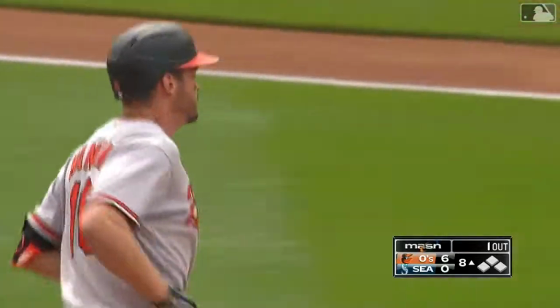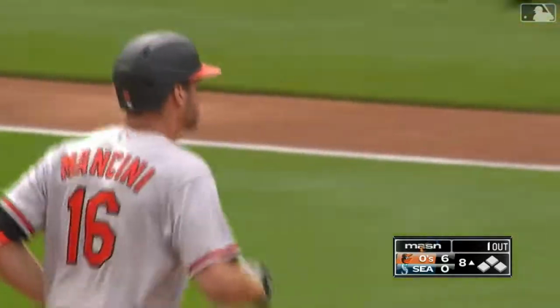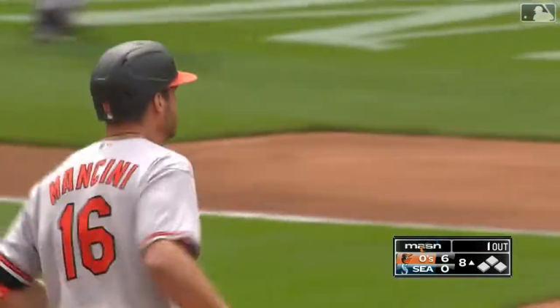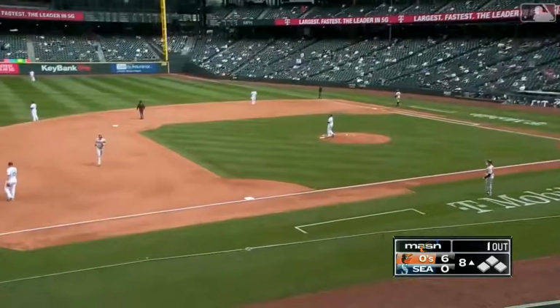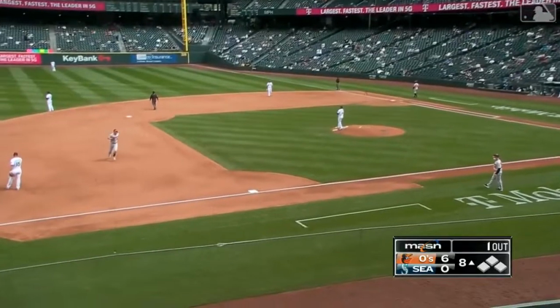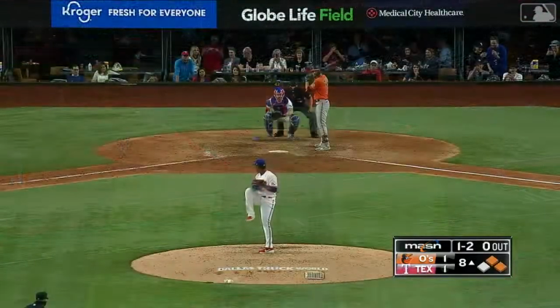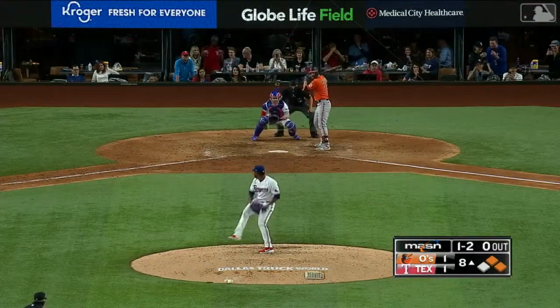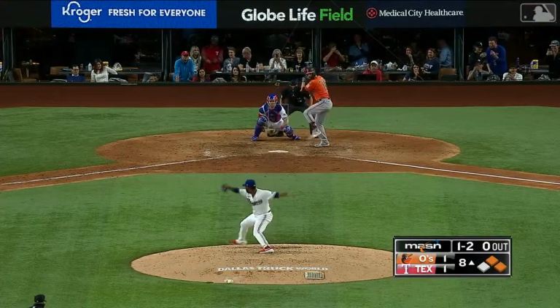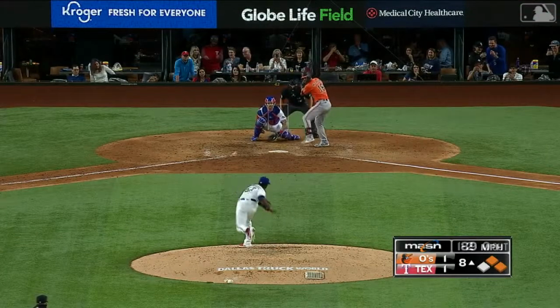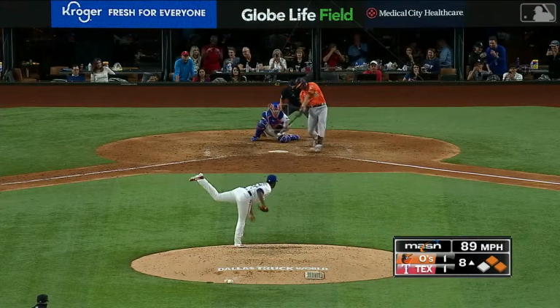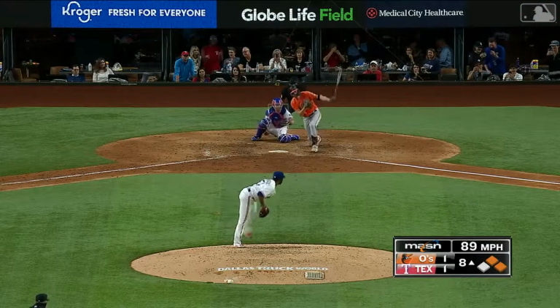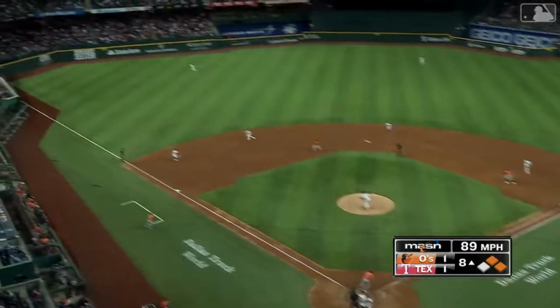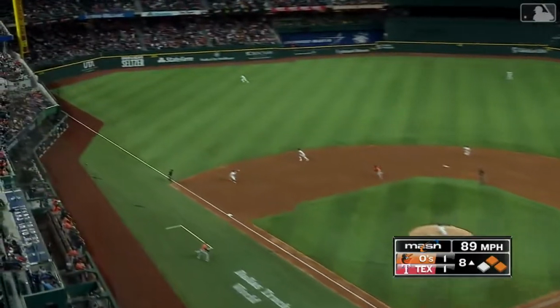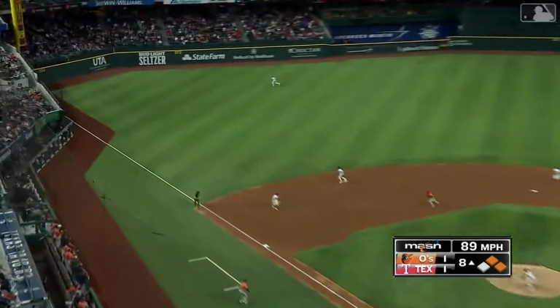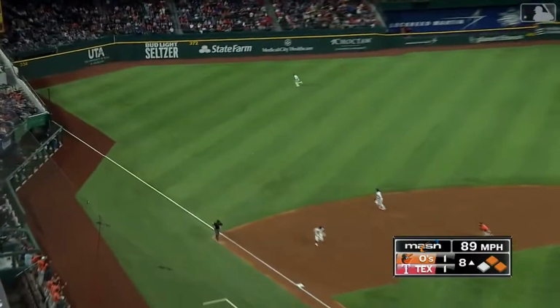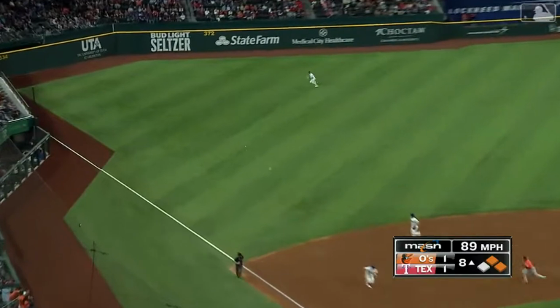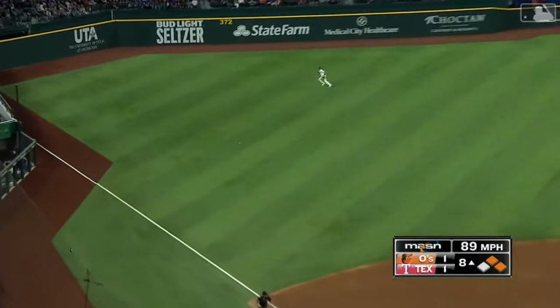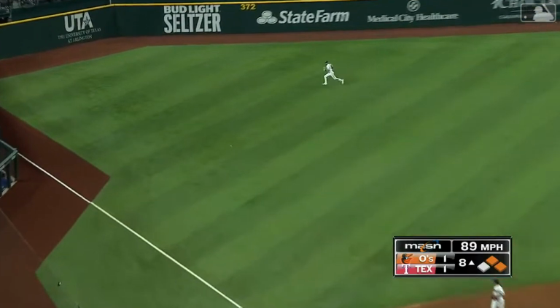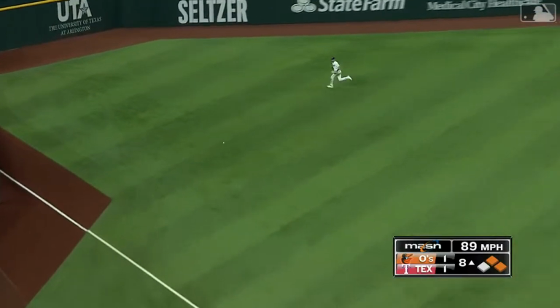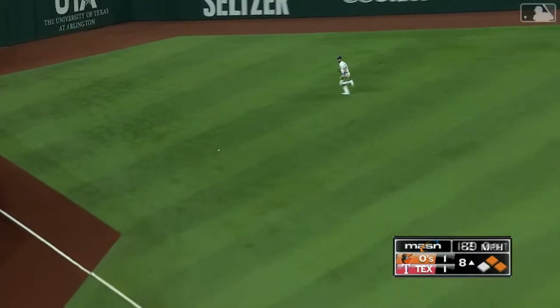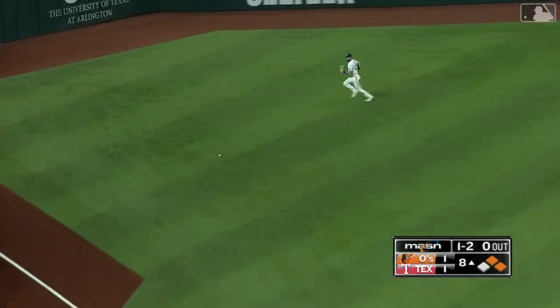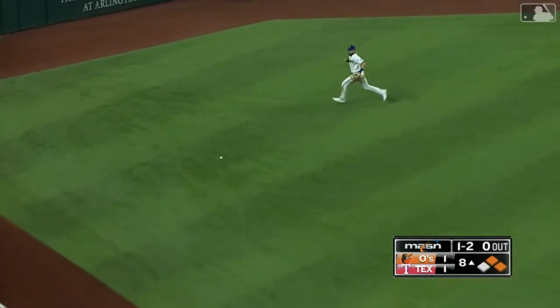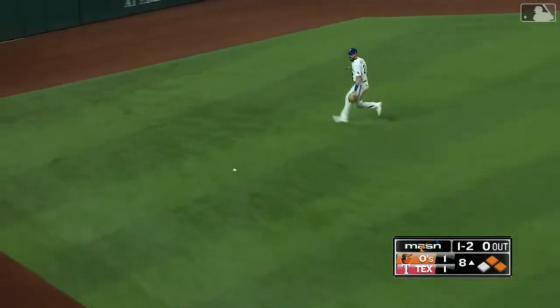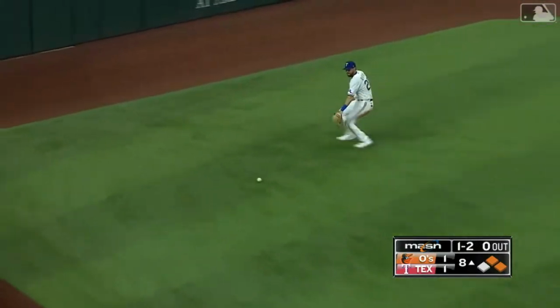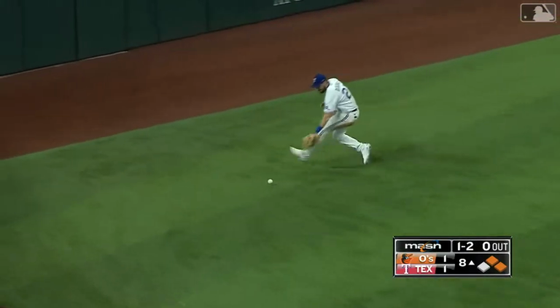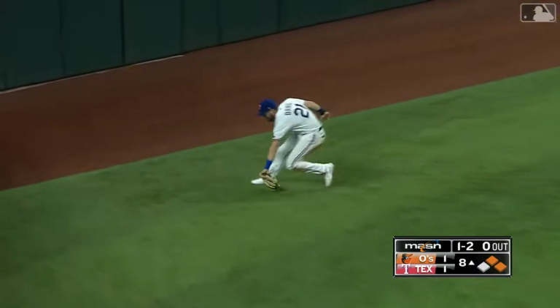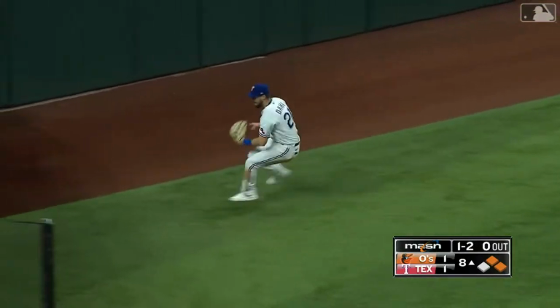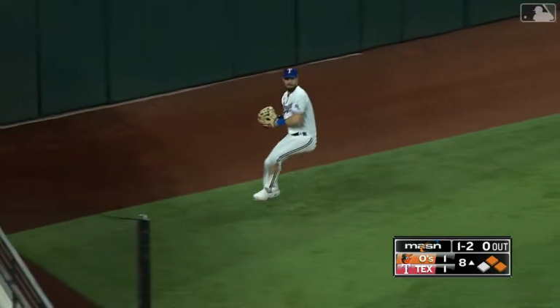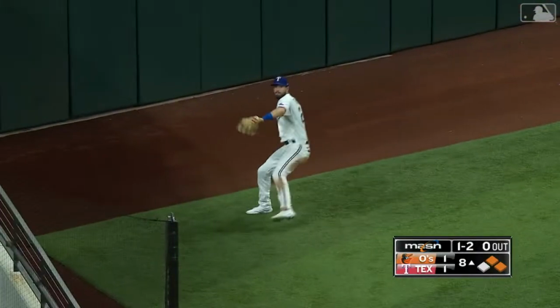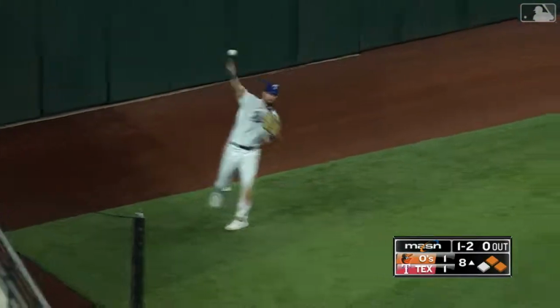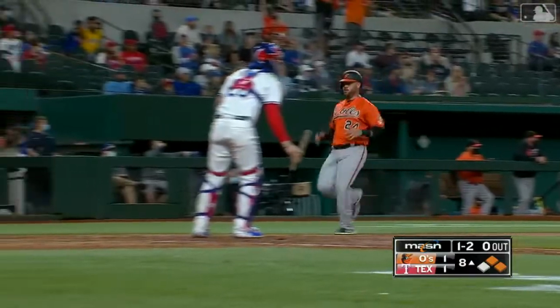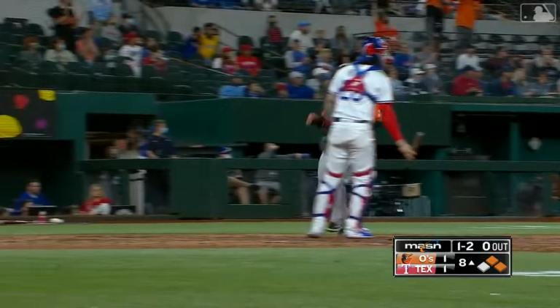Runners in scoring position. Line drive into left — base hit. Trey Mancini with a base hit to left field, and the Orioles have the lead.